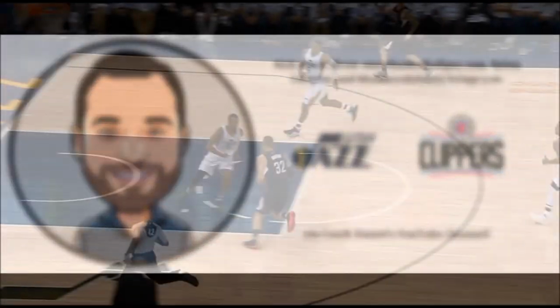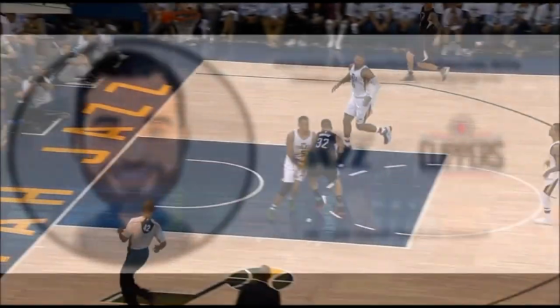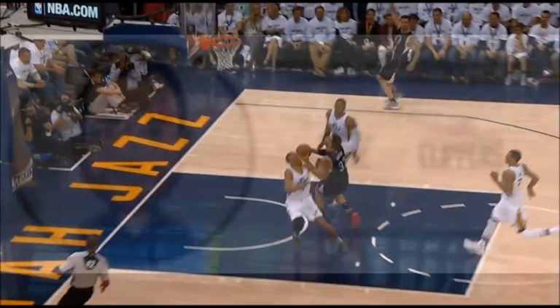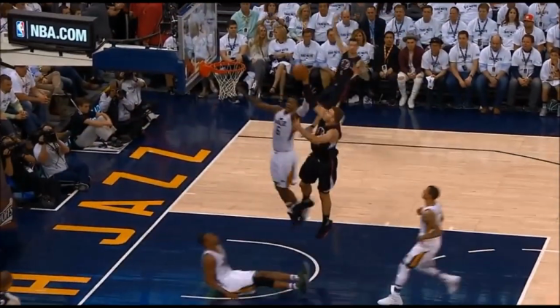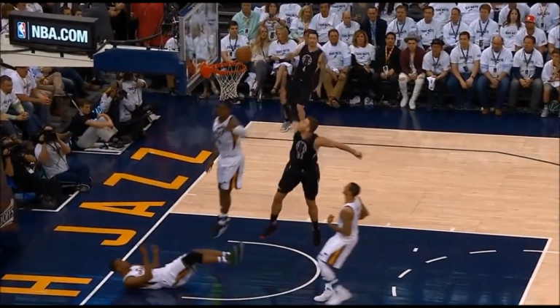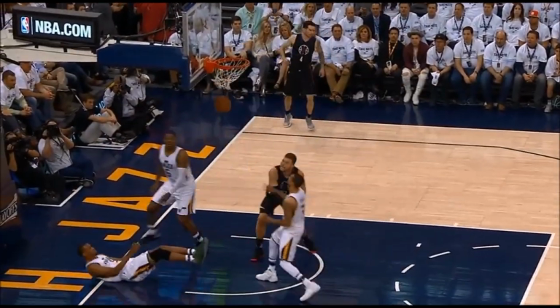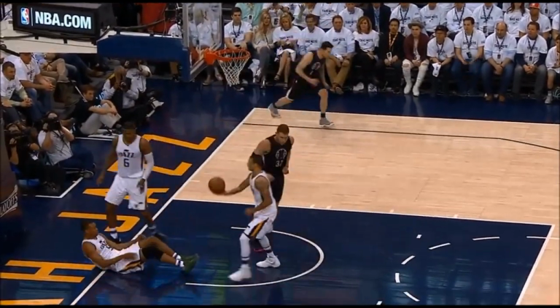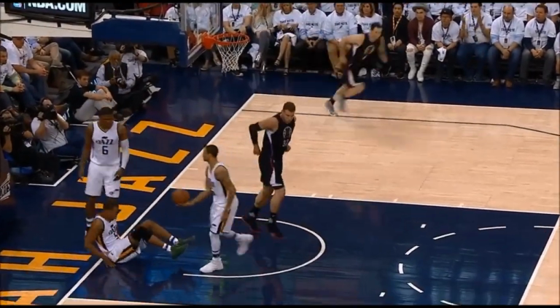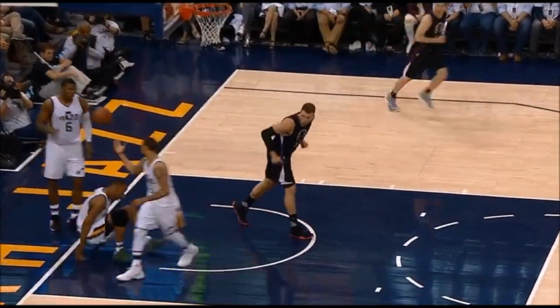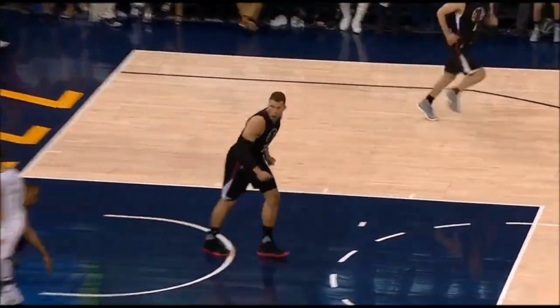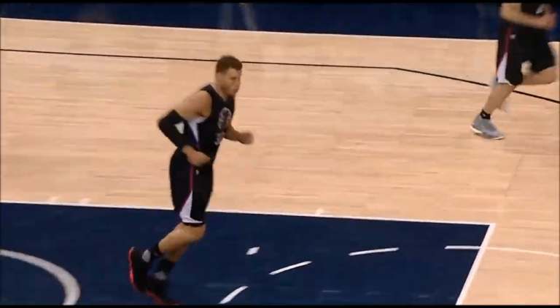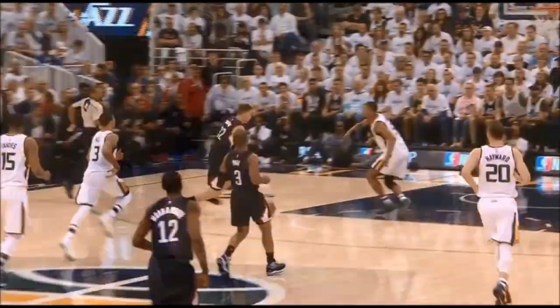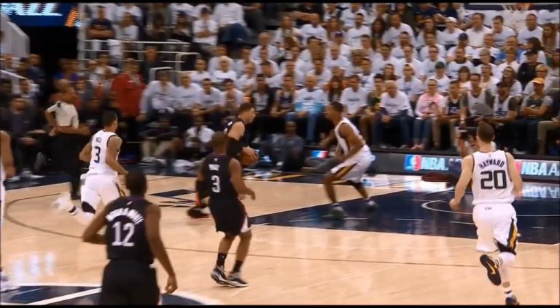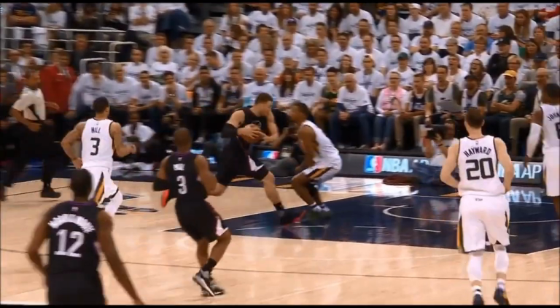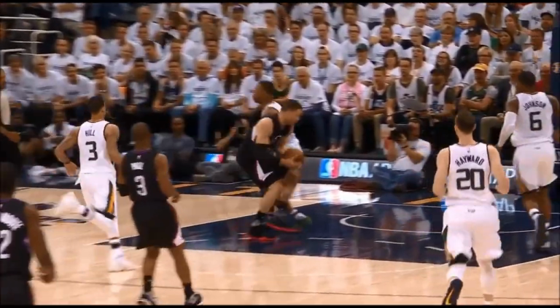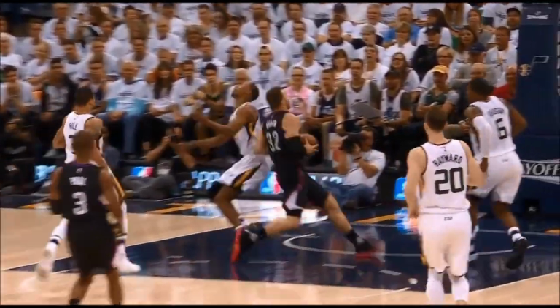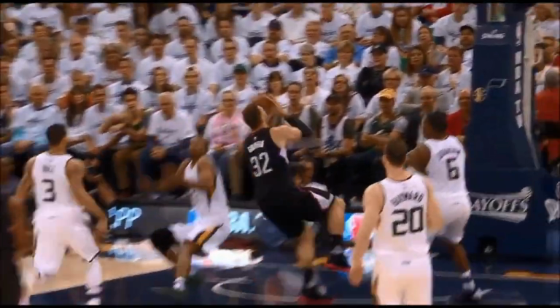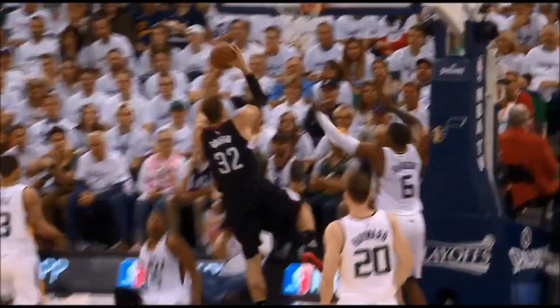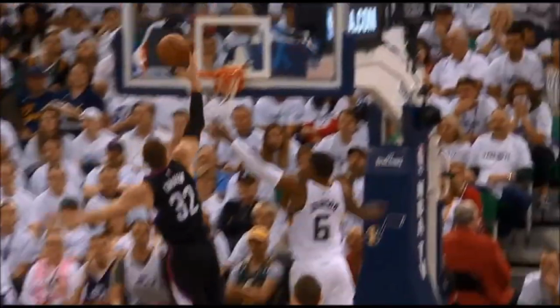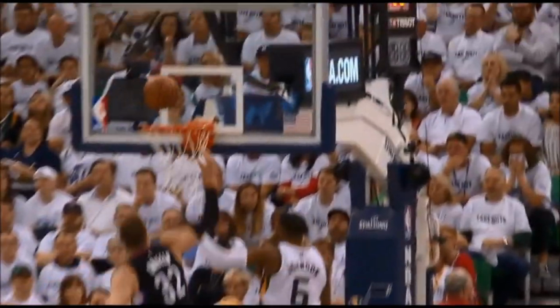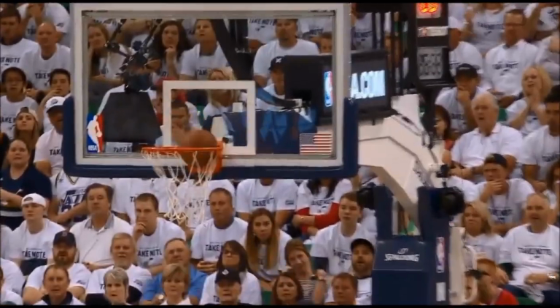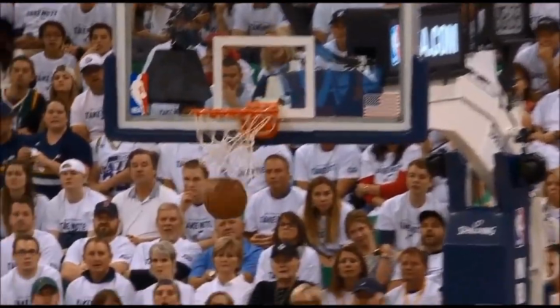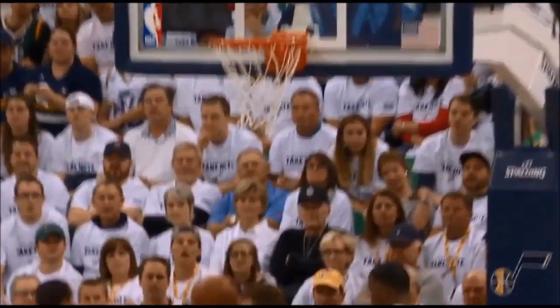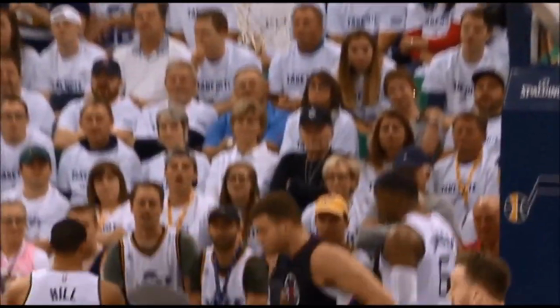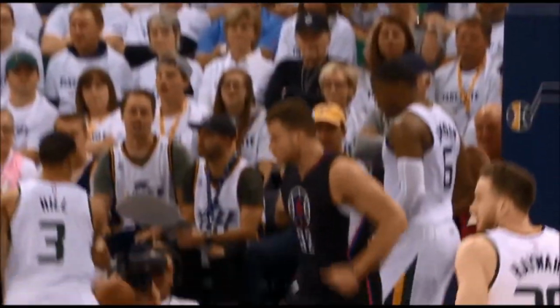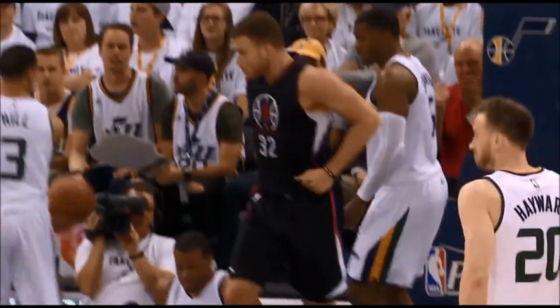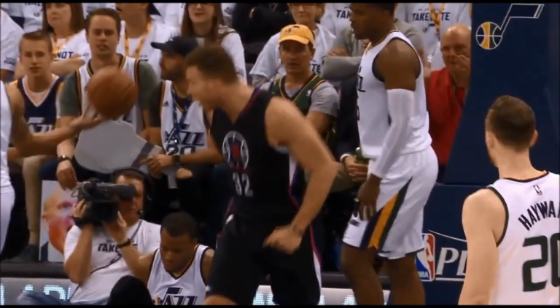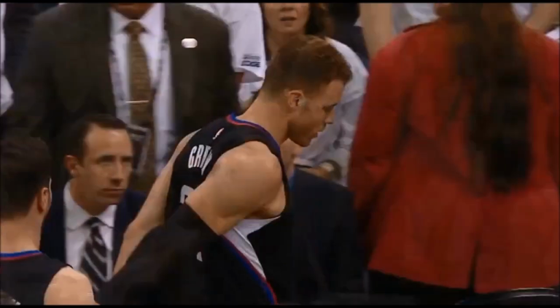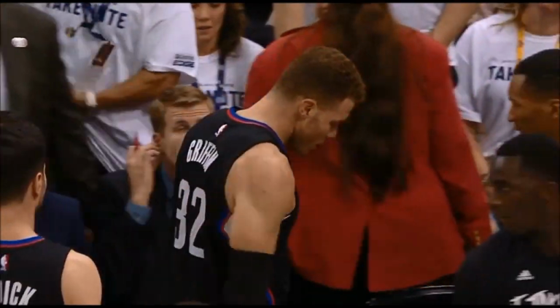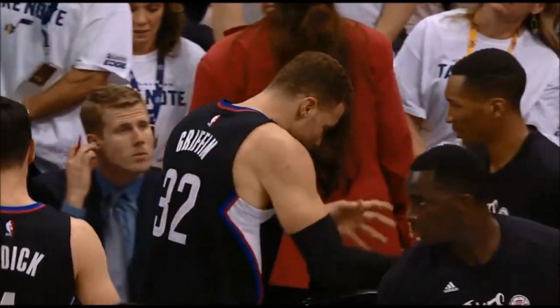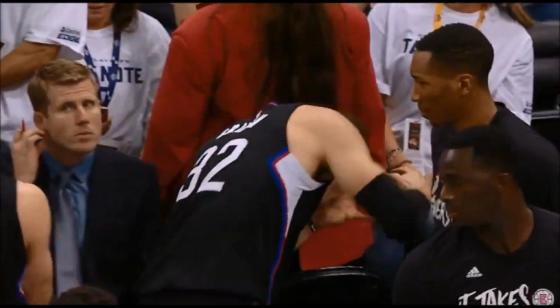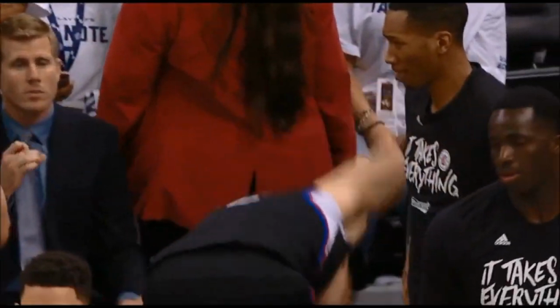Before we talk about Chris Paul, we have to talk about Blake Griffin. In the second quarter of game three, Griffin landed awkwardly and injured his big toe. He did not return and he's since been ruled out for the season.